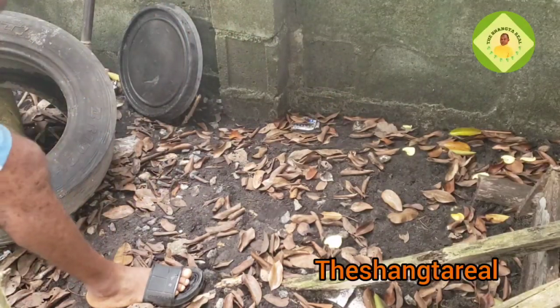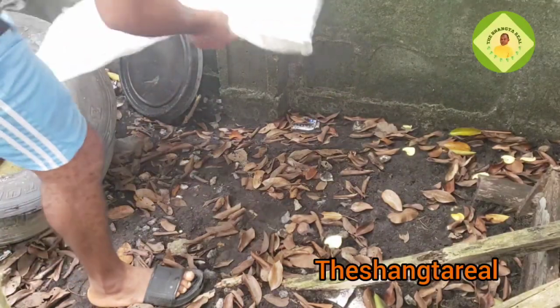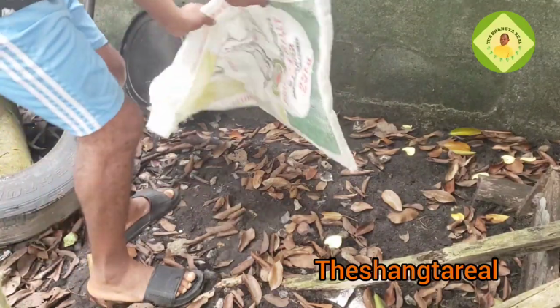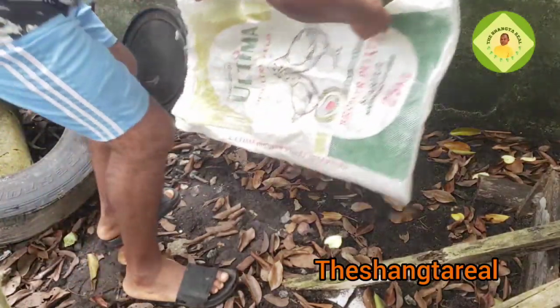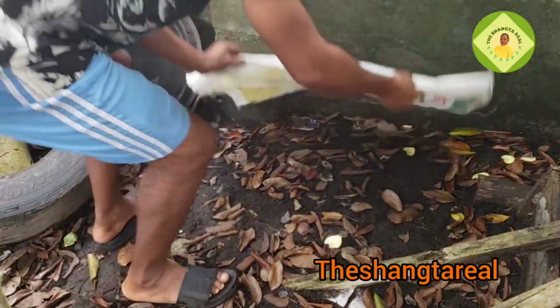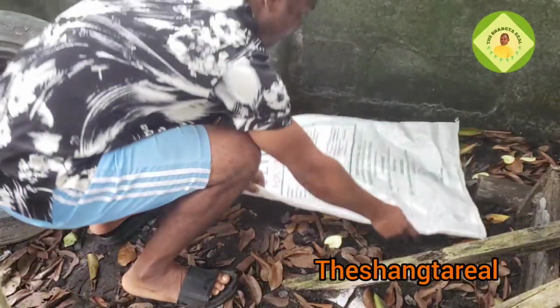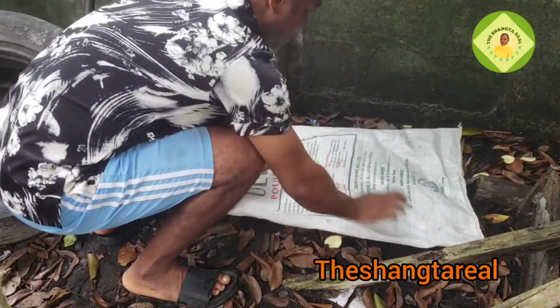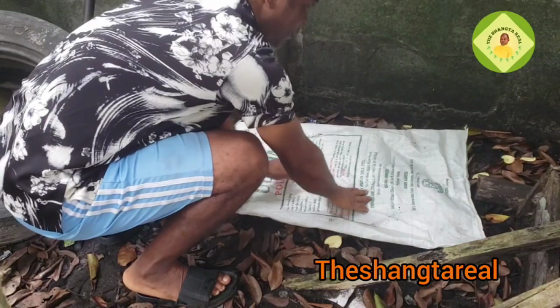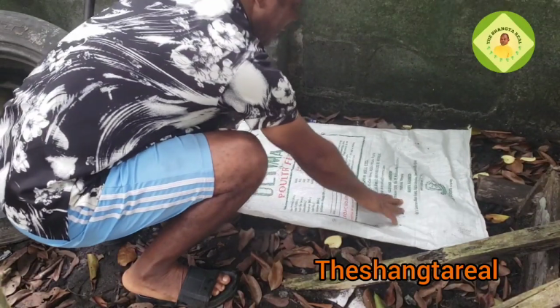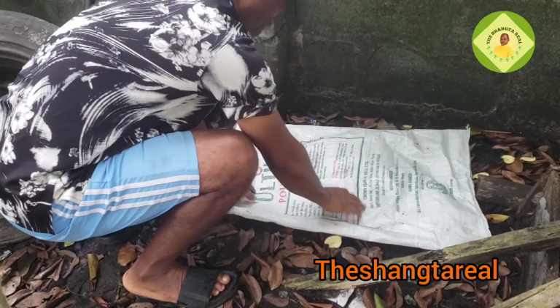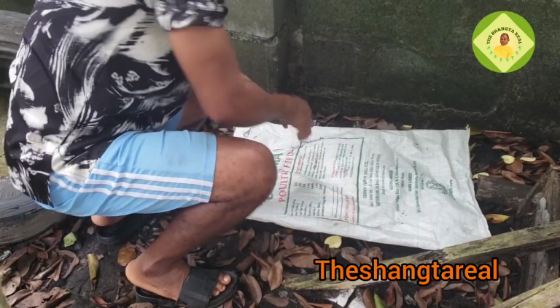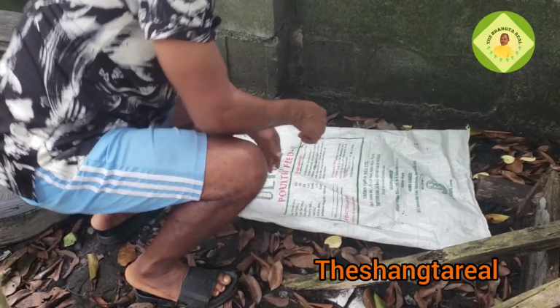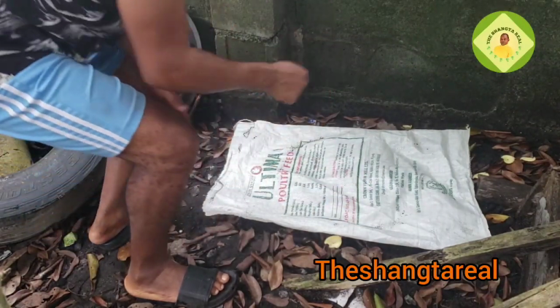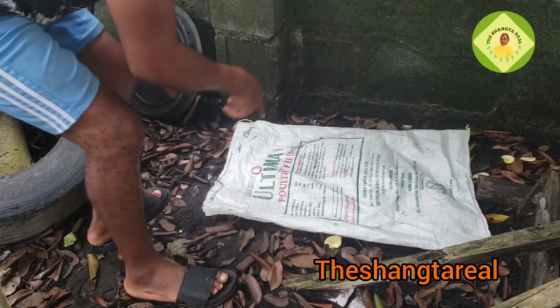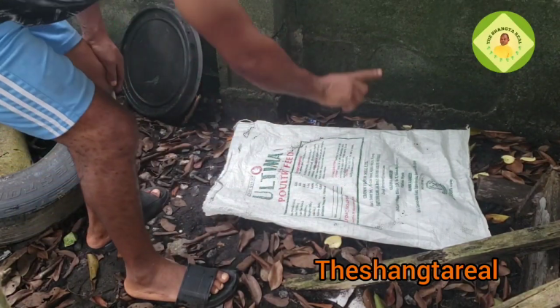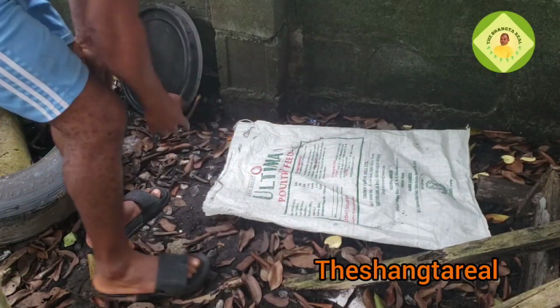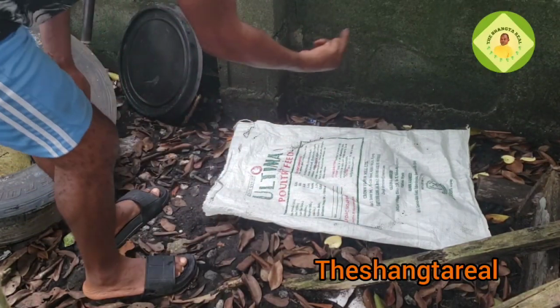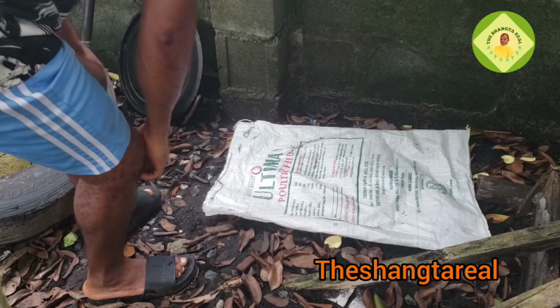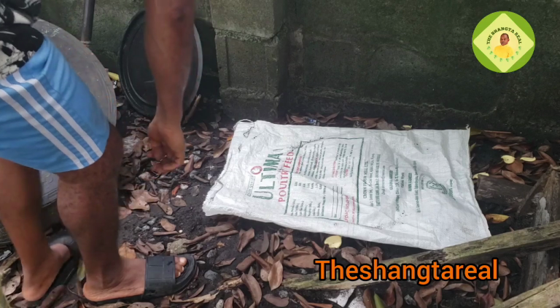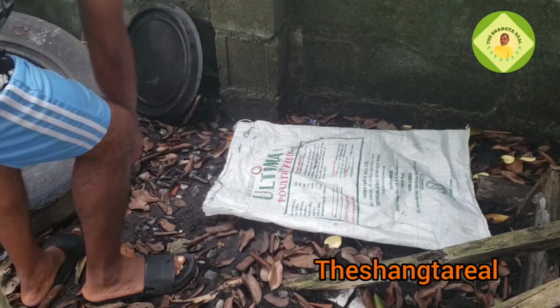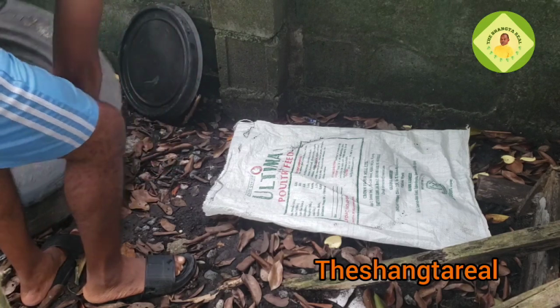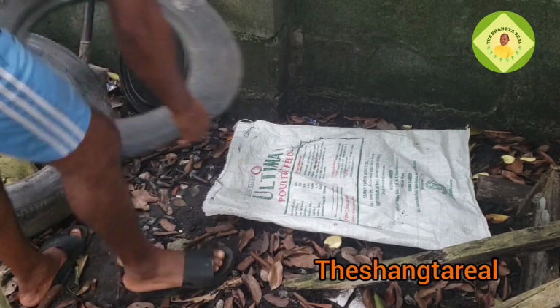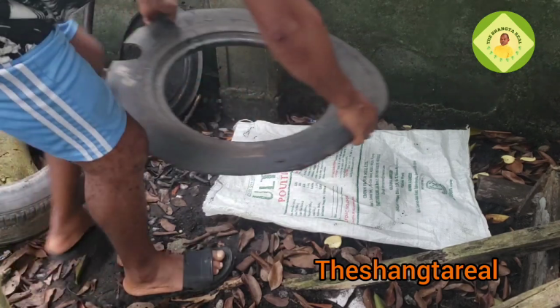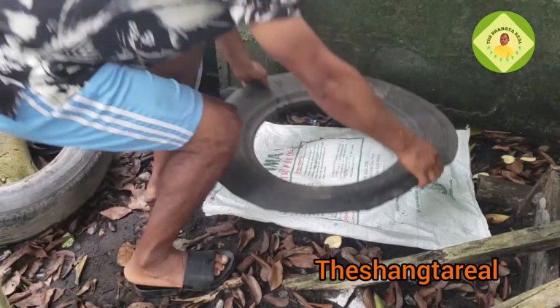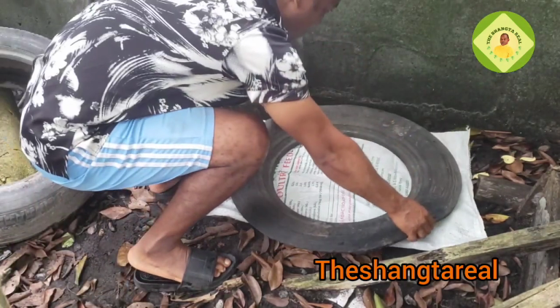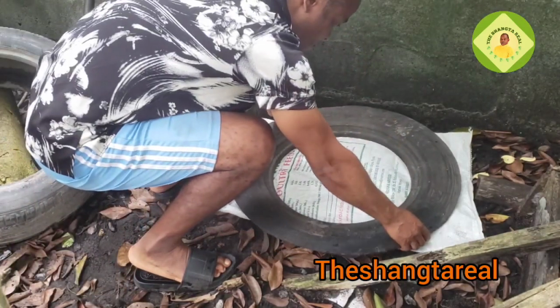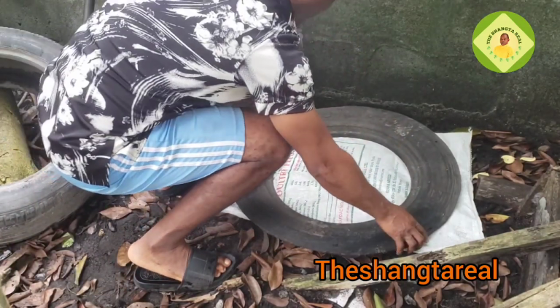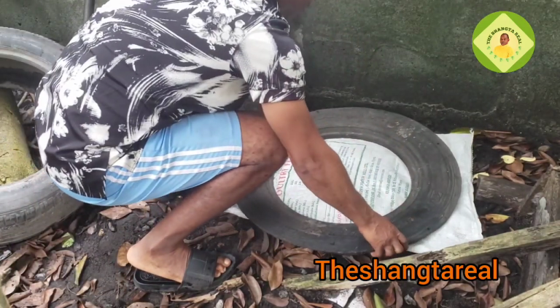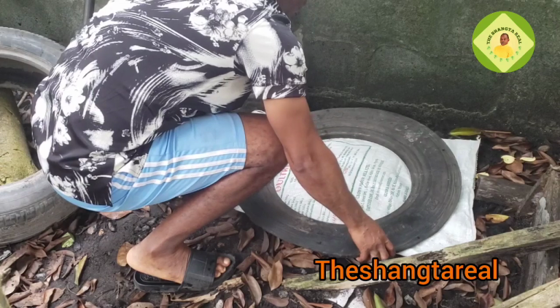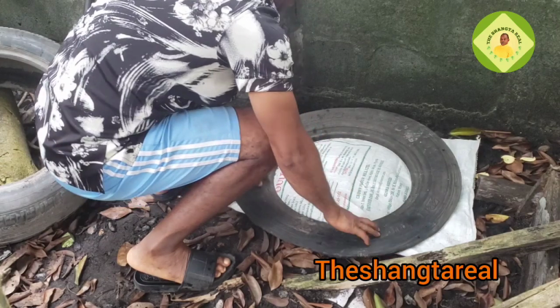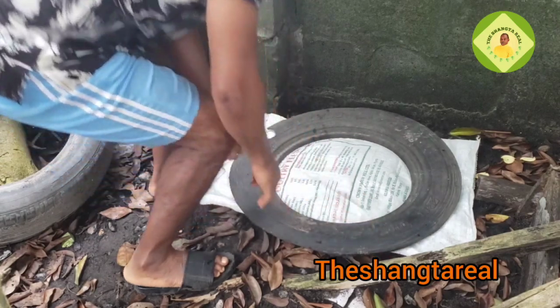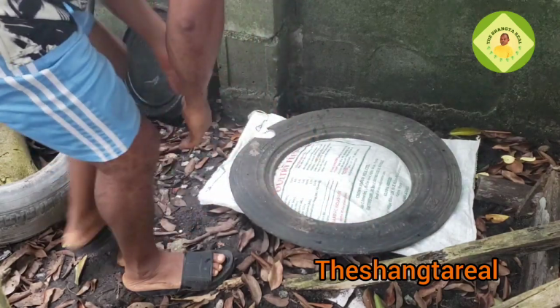The first thing I want to do is keep this sack here. The reason I'm keeping this sack is so that the snail will not go under the ground. After doing that I will put something to protect the sack as well.